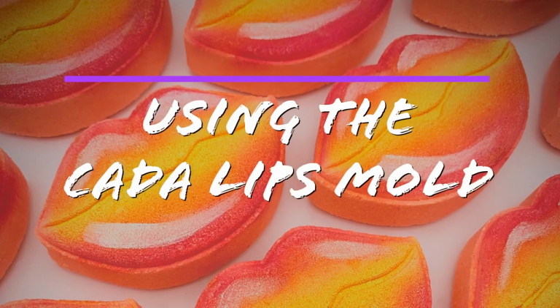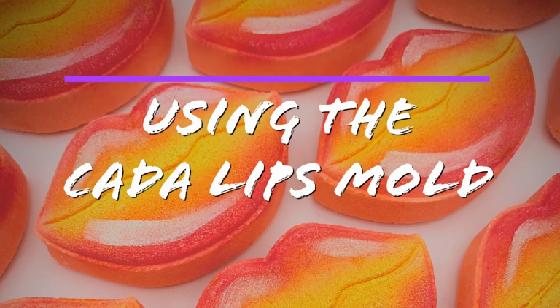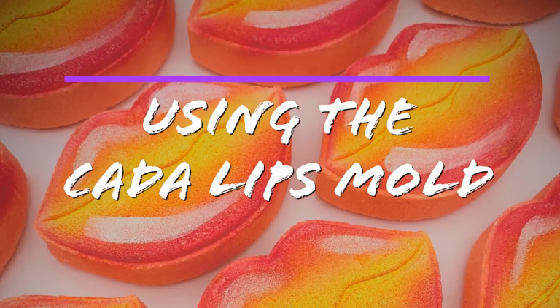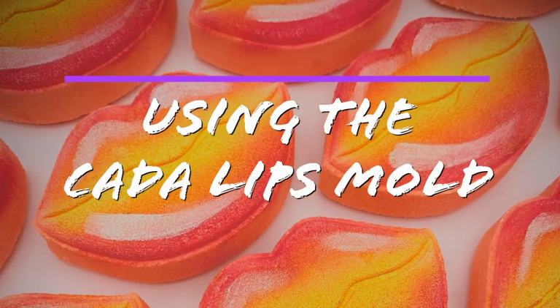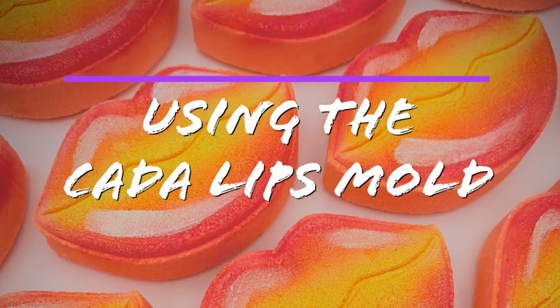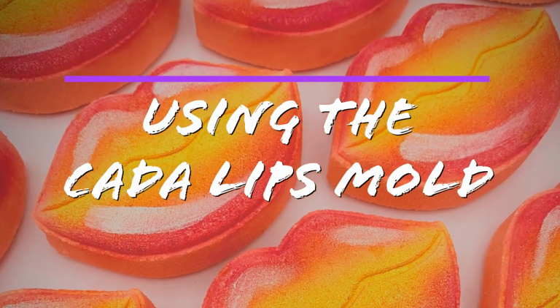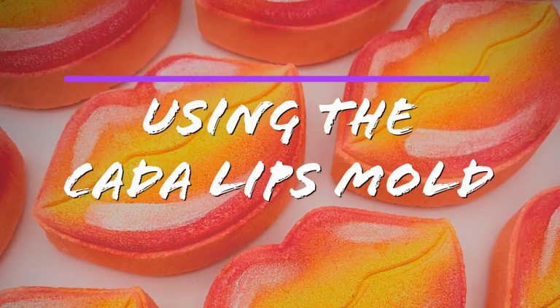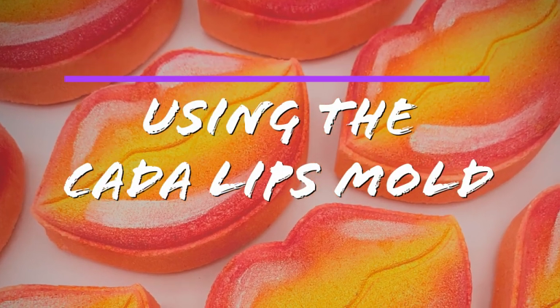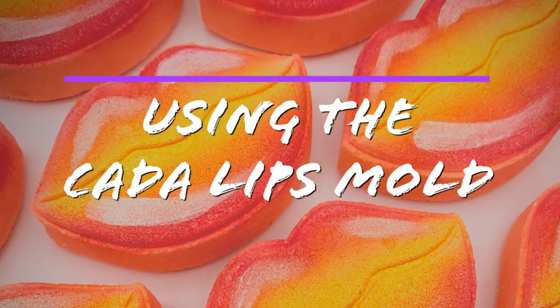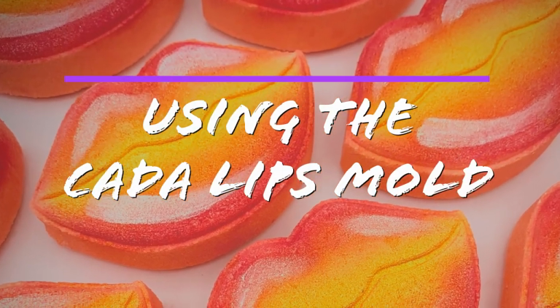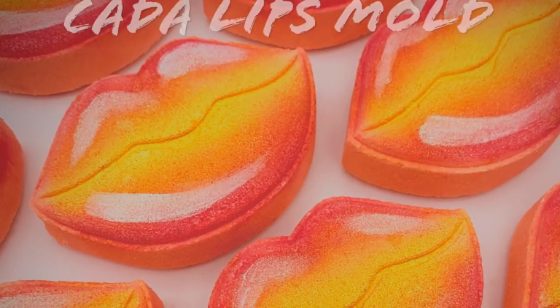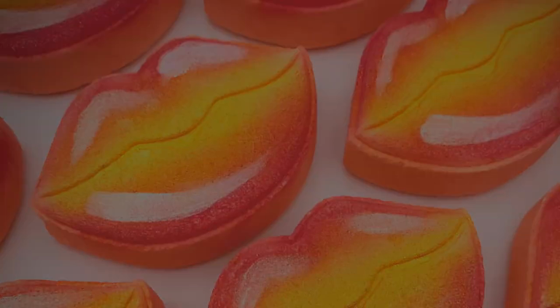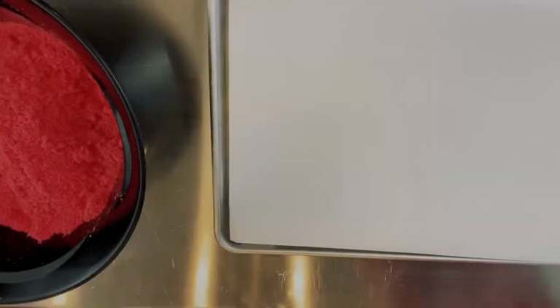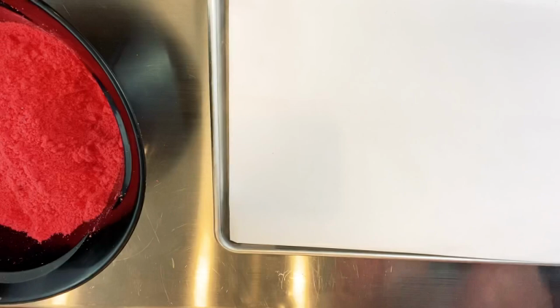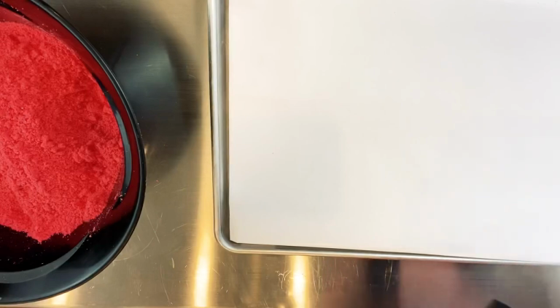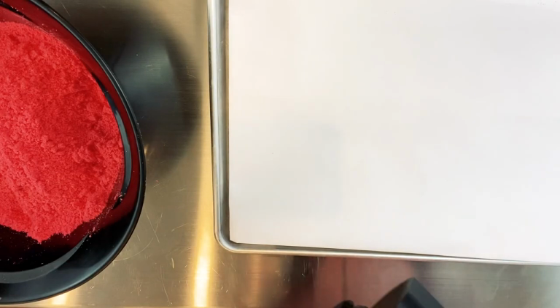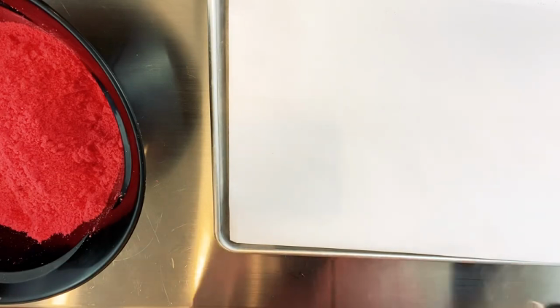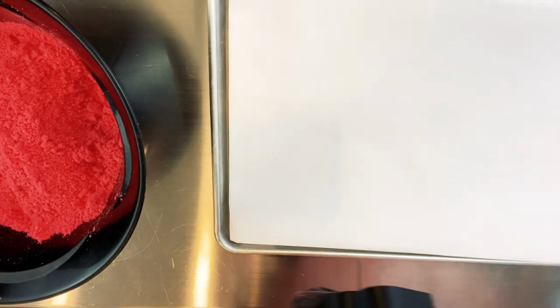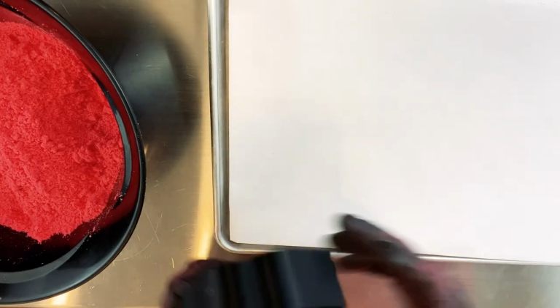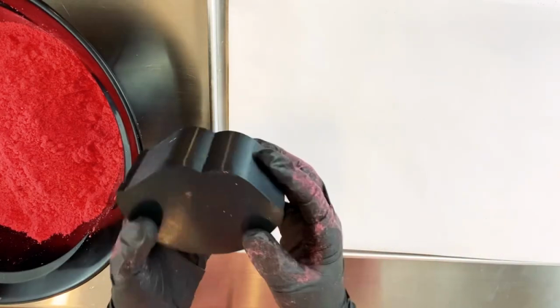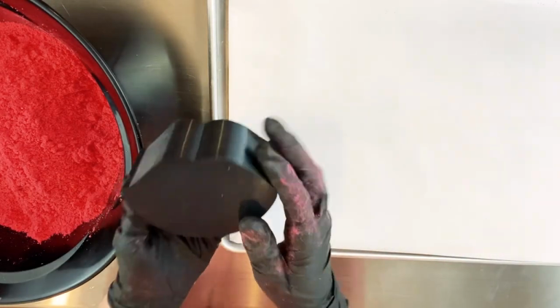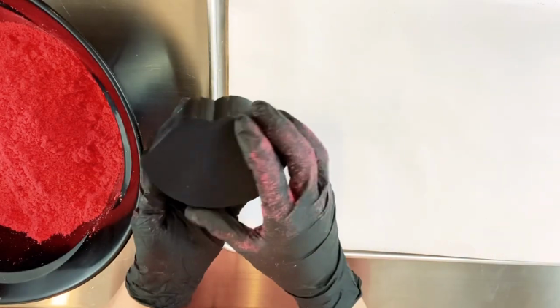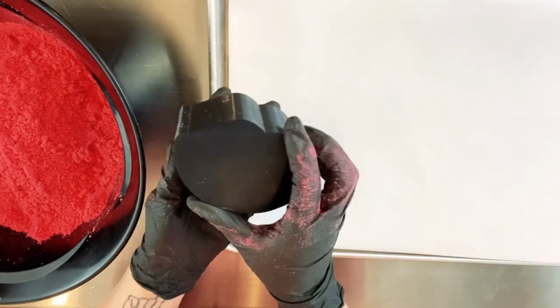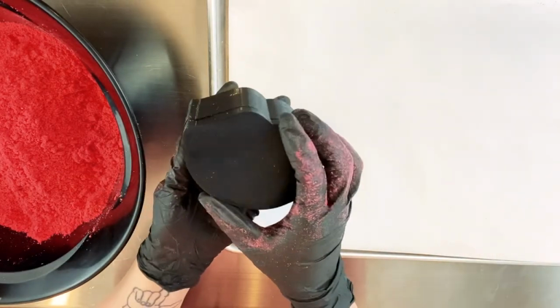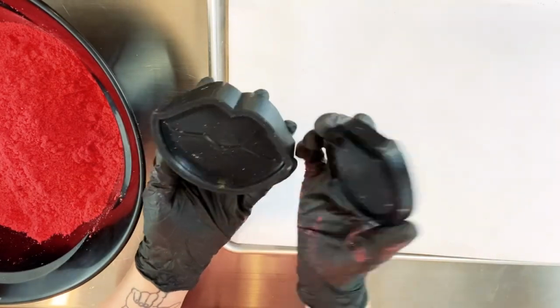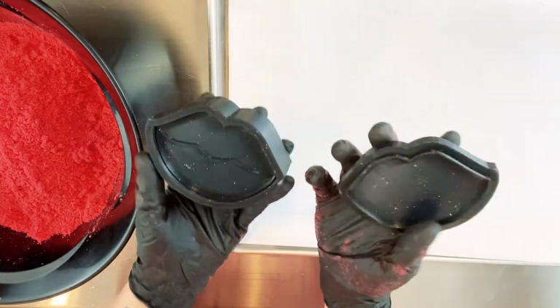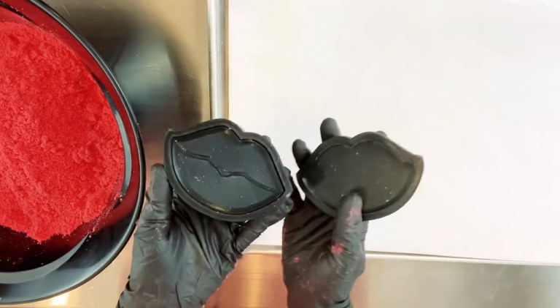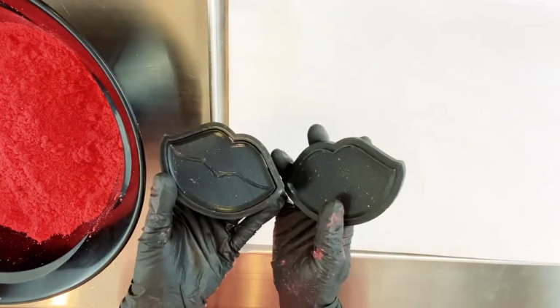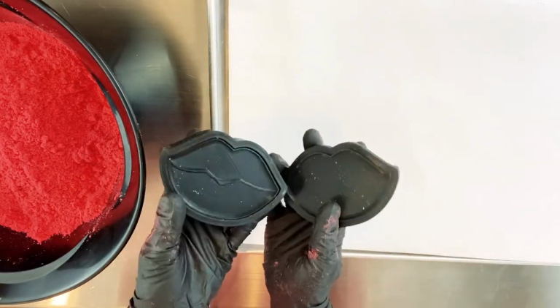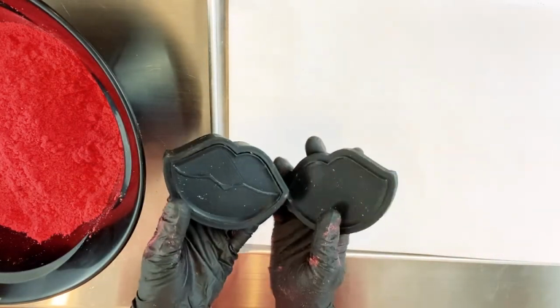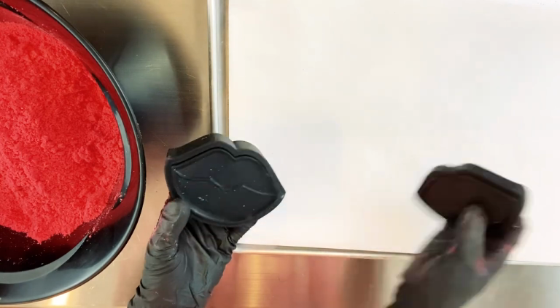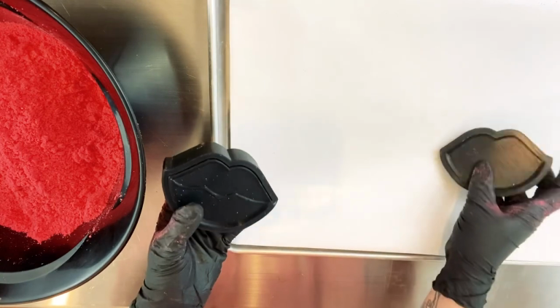Using the Kata Lips mold. The Kata Lips mold is one of the easiest molds to work with. I love the versatility of it and it always looks good.